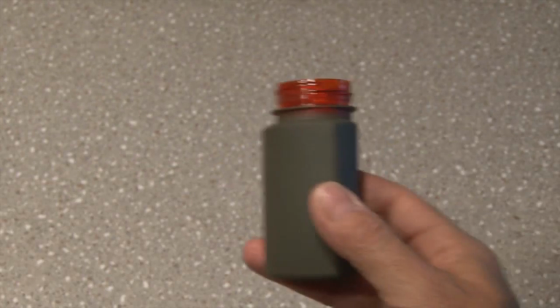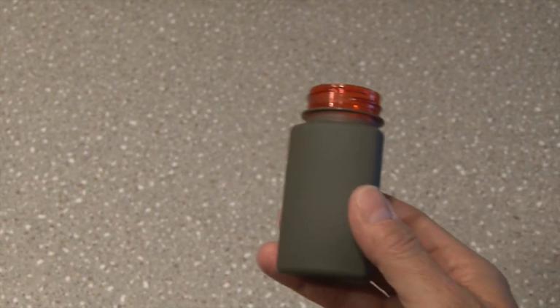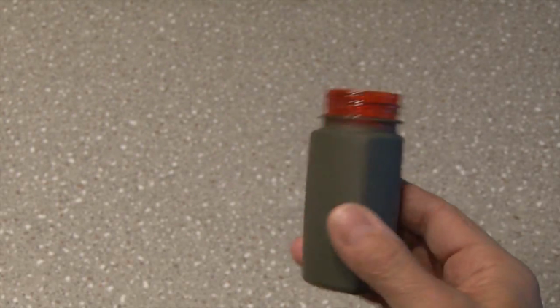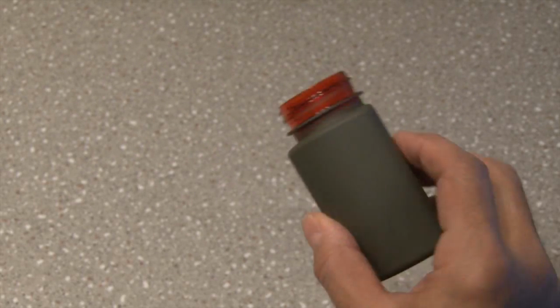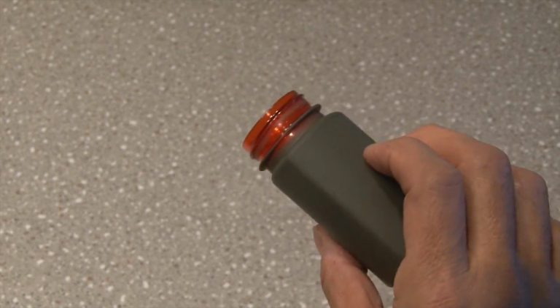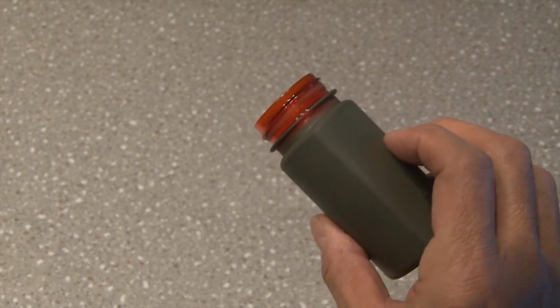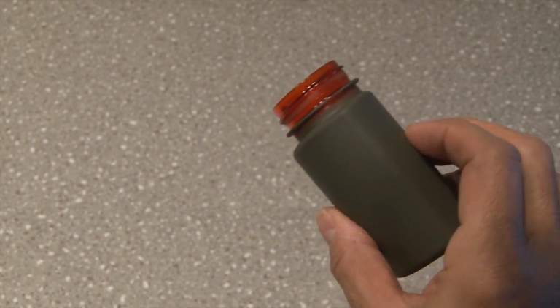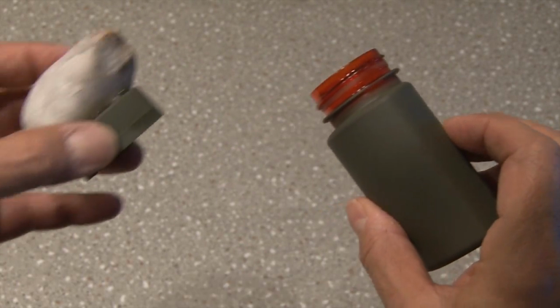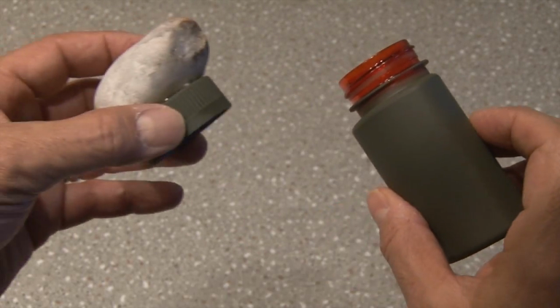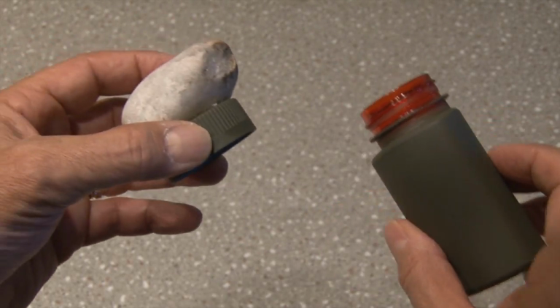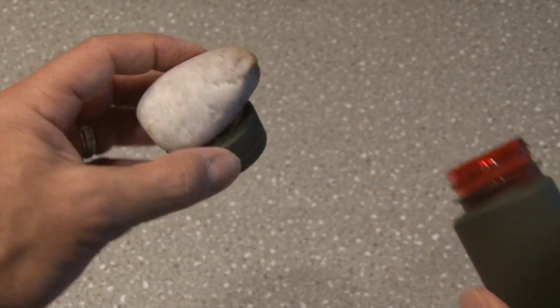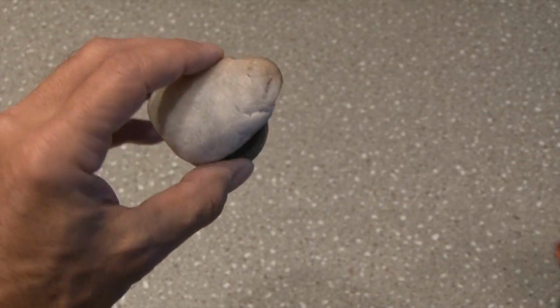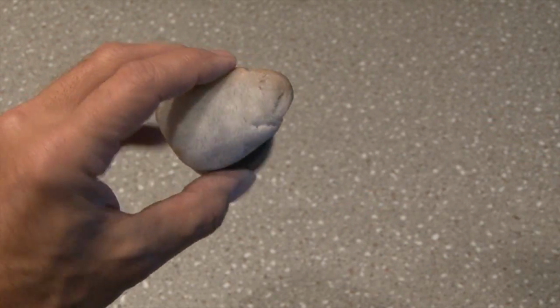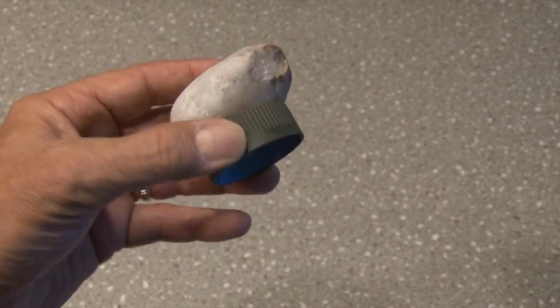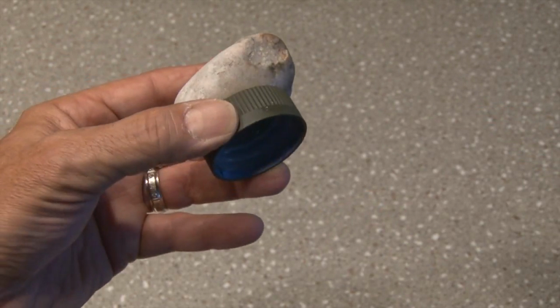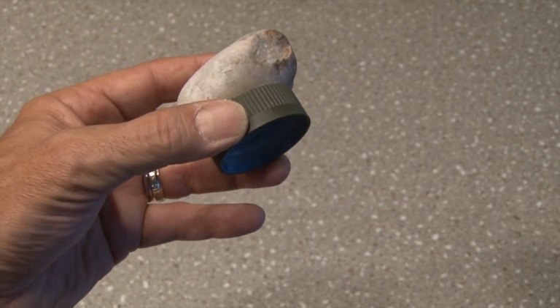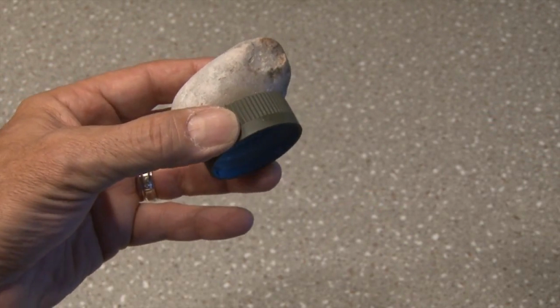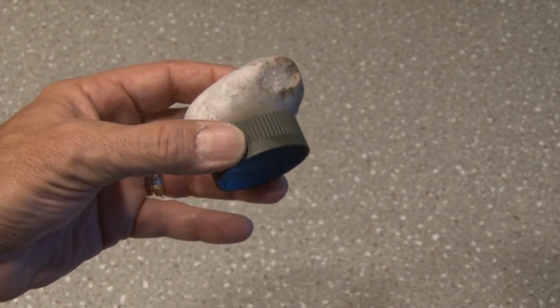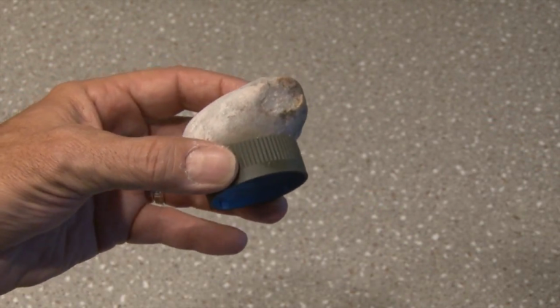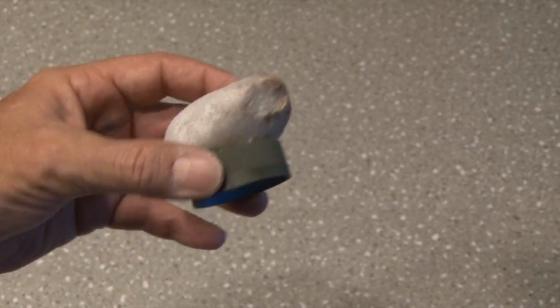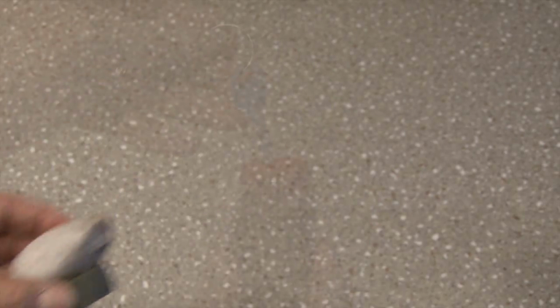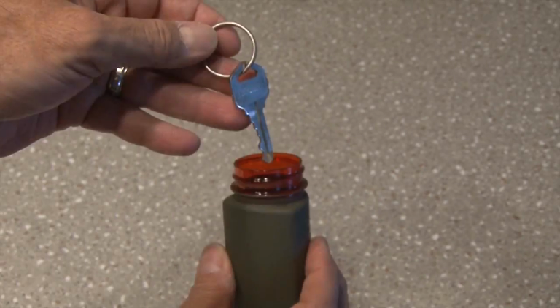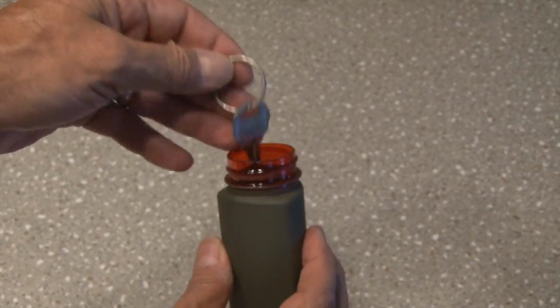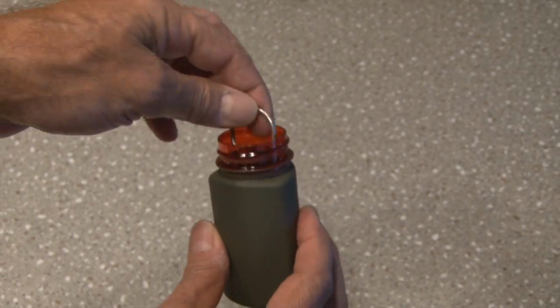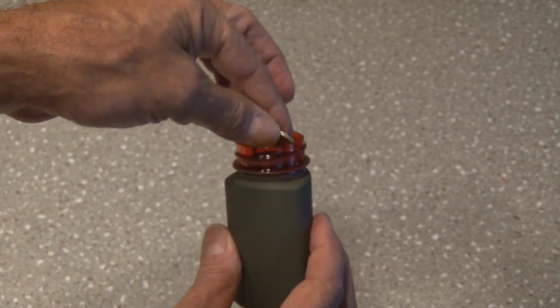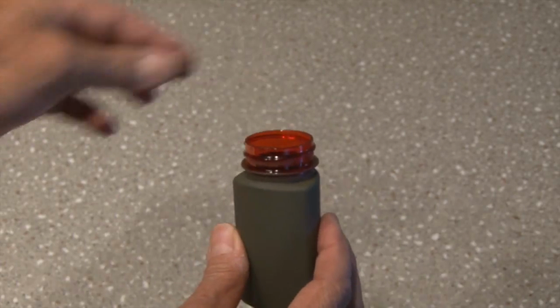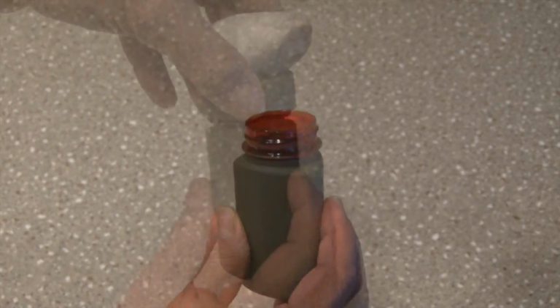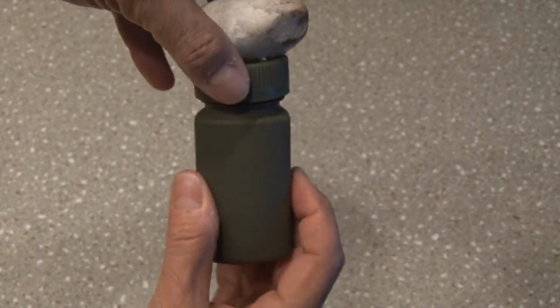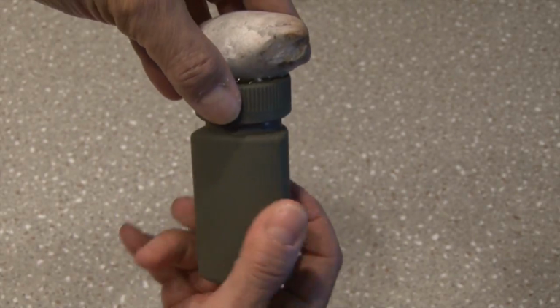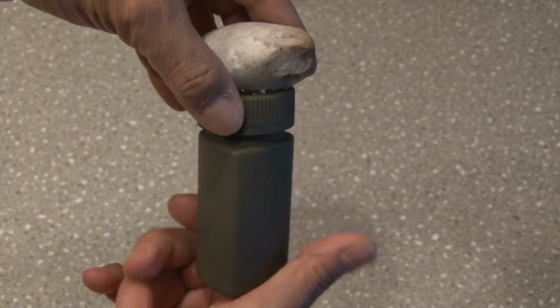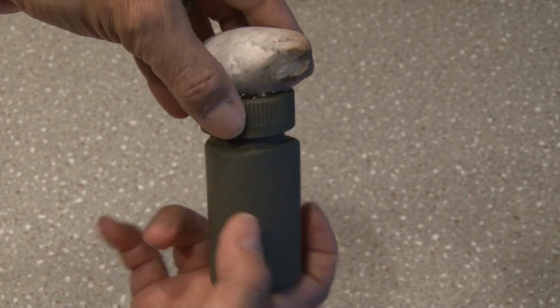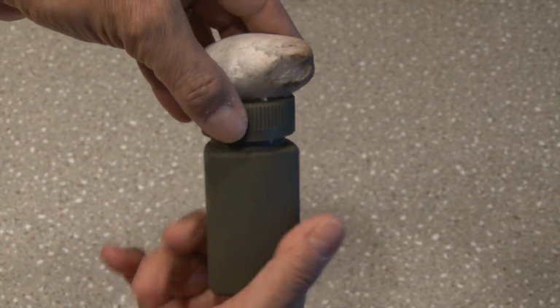I painted the bottle with a few coats of camo green spray paint and glued the rock to the top, which is also painted. Drop your house key inside and screw the top on securely.